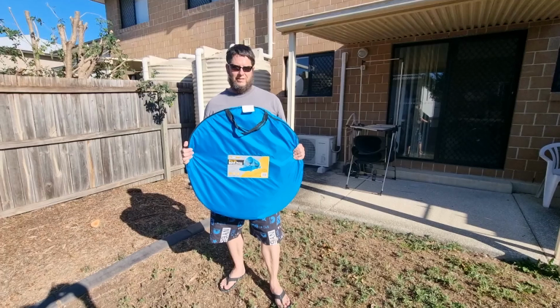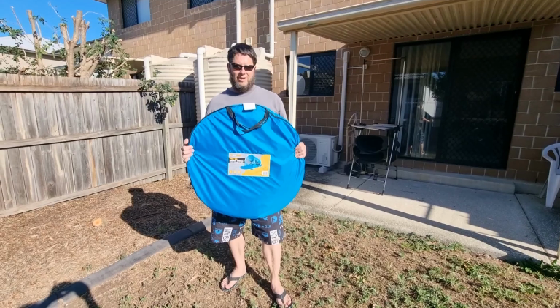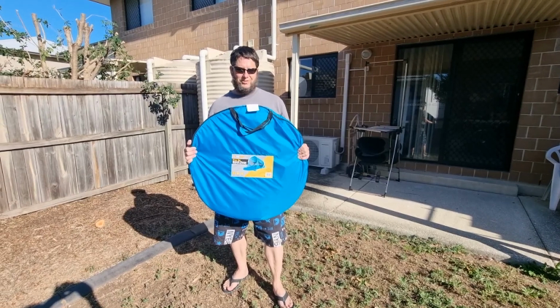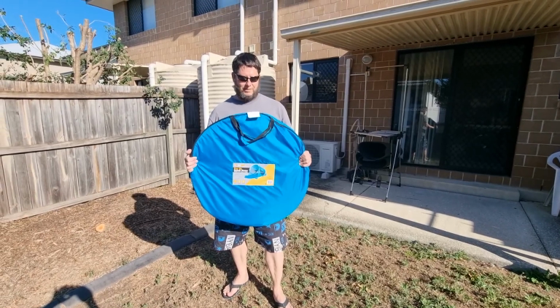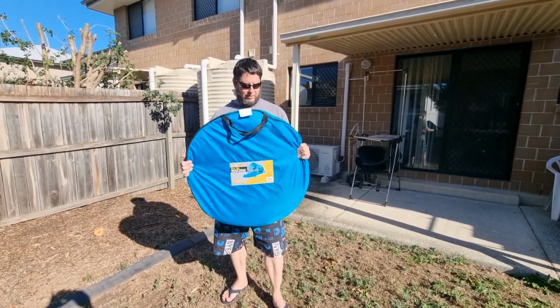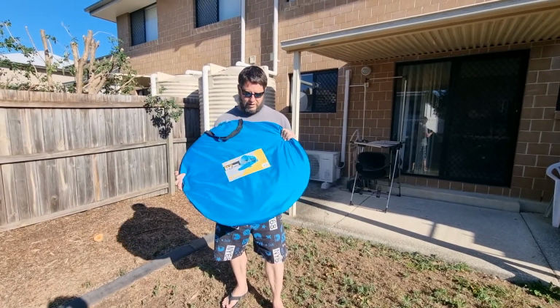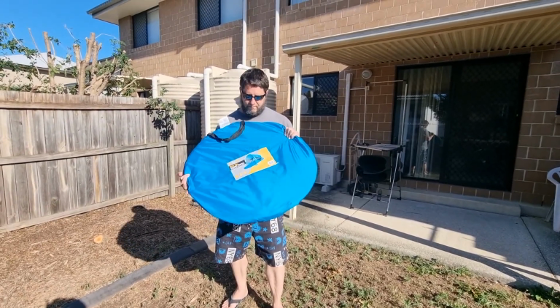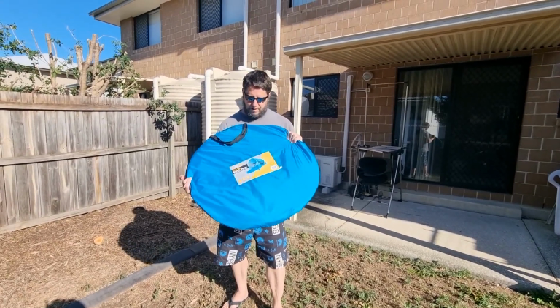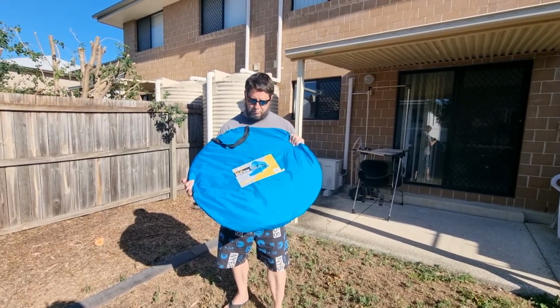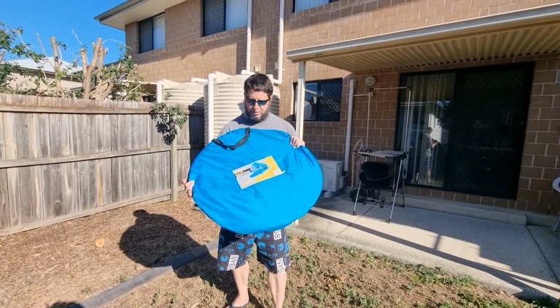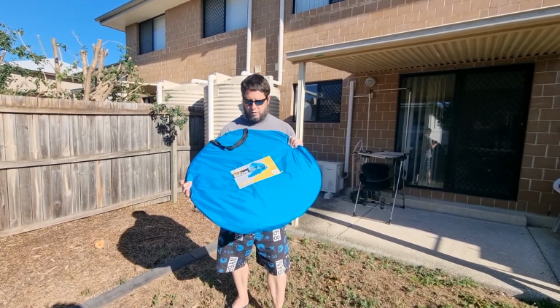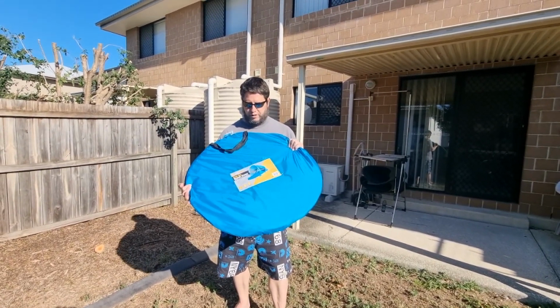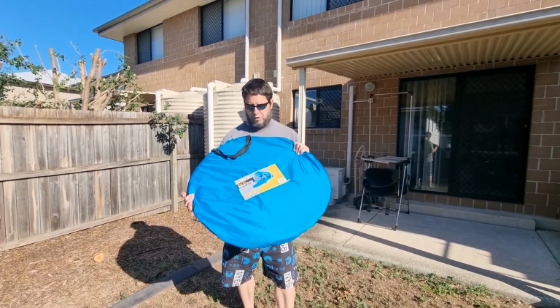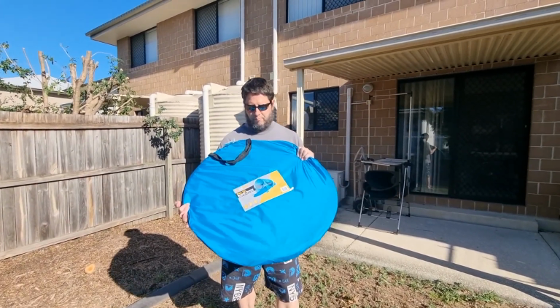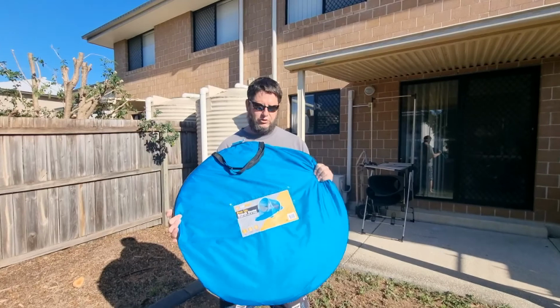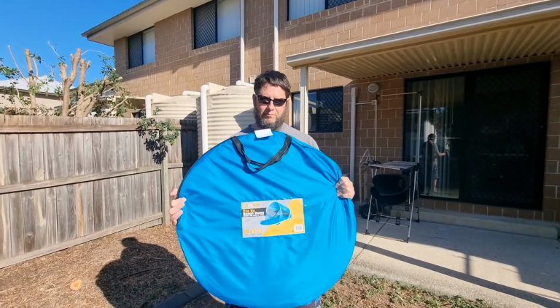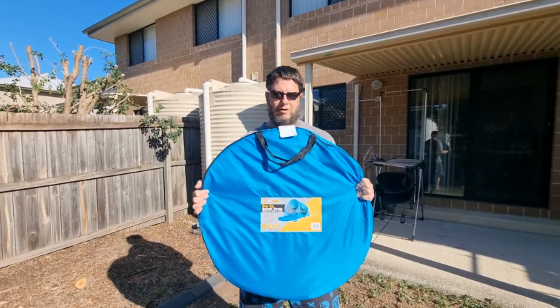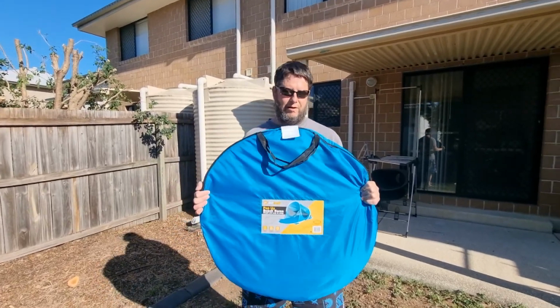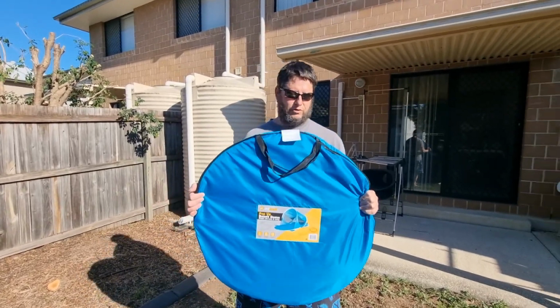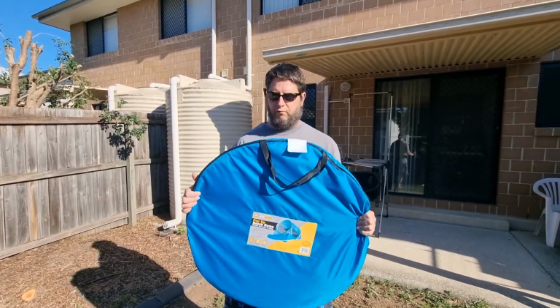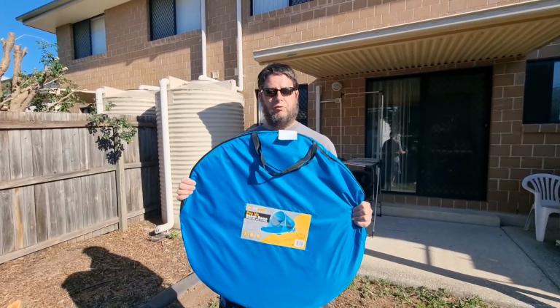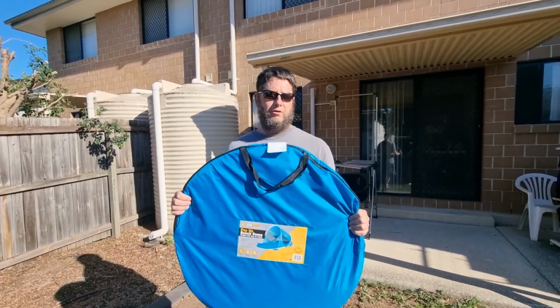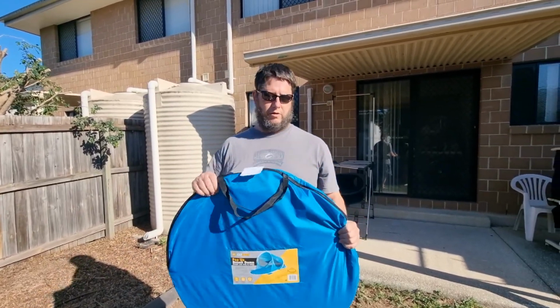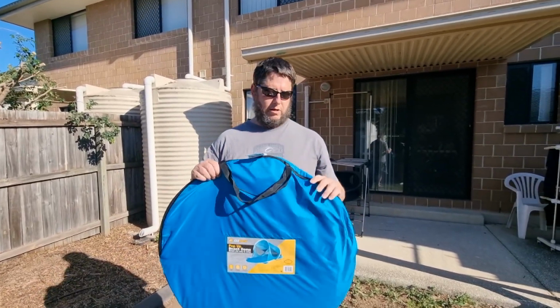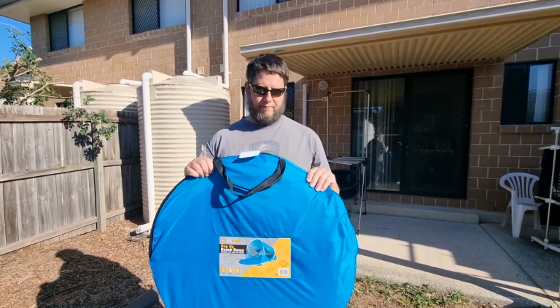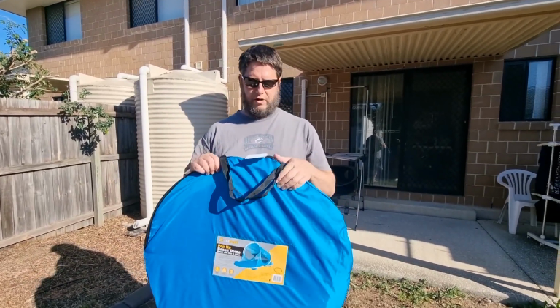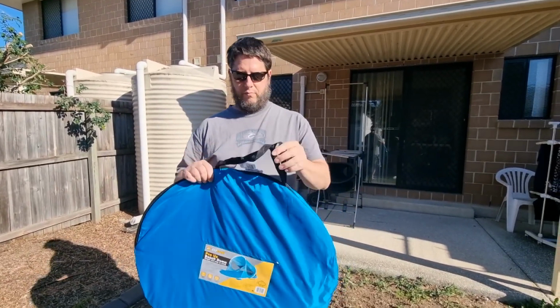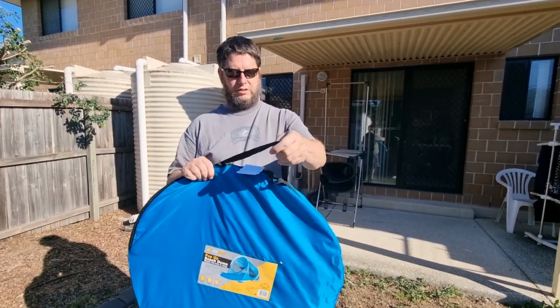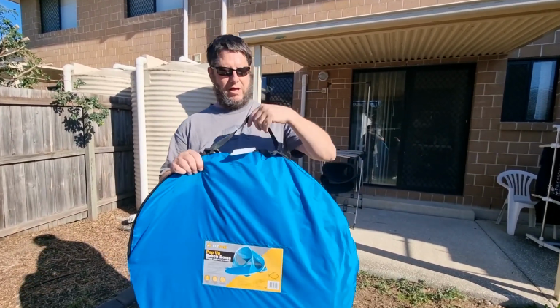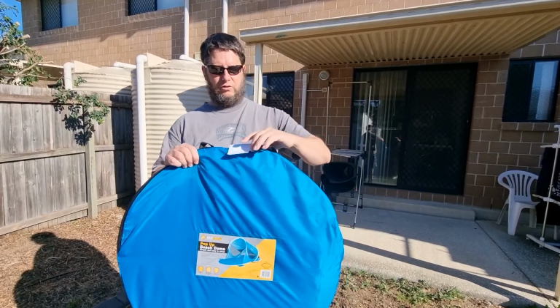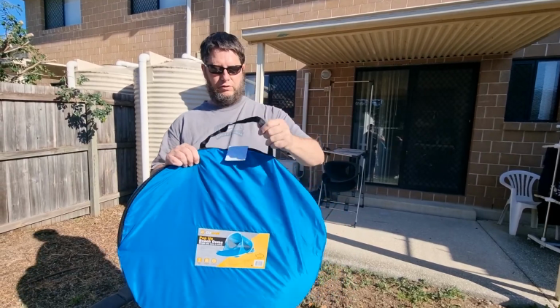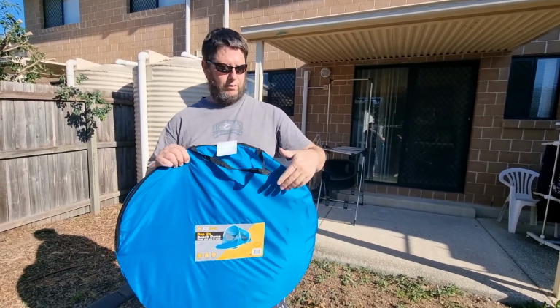Hello YouTube. Today we're gonna try and fold up this pop-up Oz Trail pop-up beach dome. I've never used this before, it's brand new. I have folded up tents in the past, so we'll see how we do.